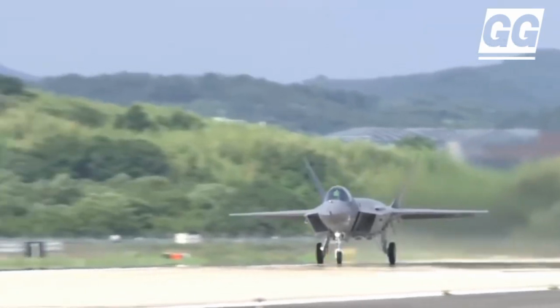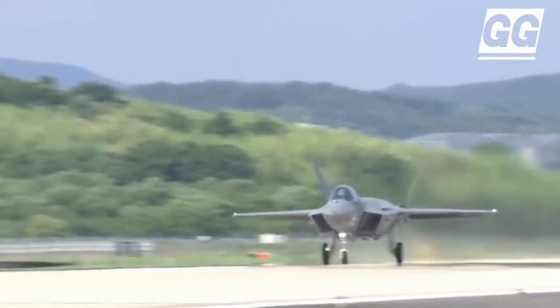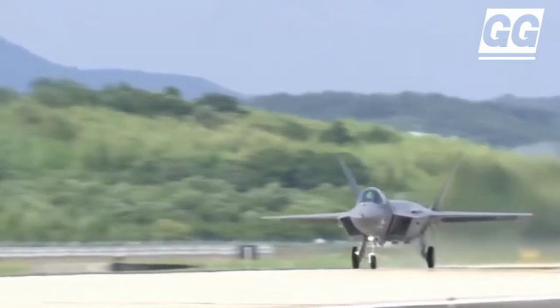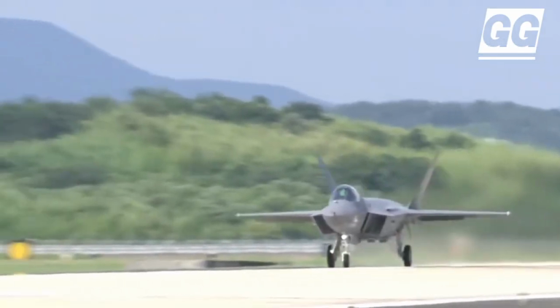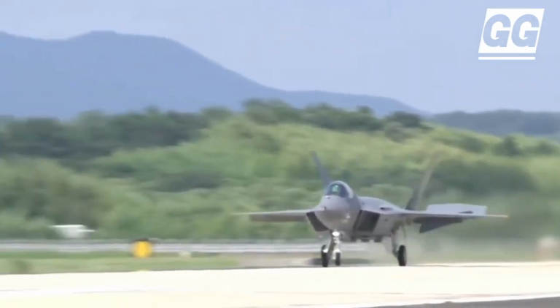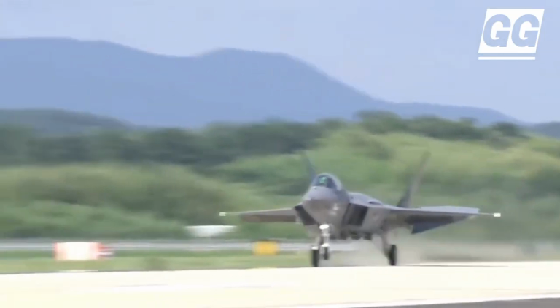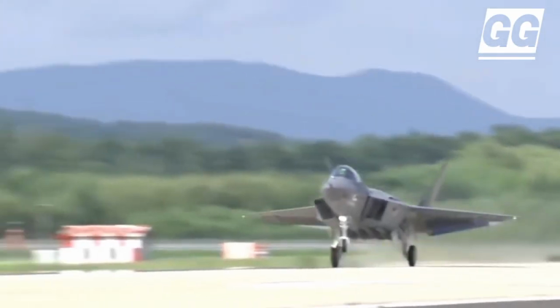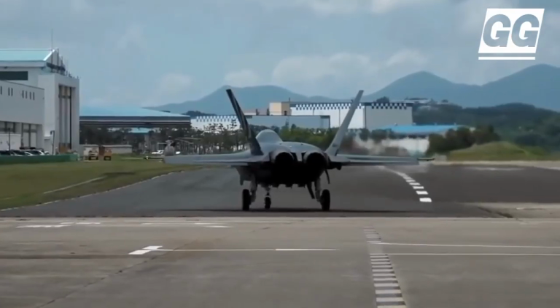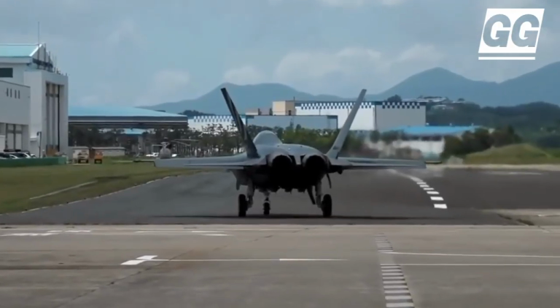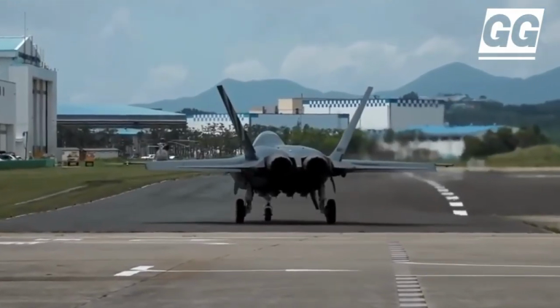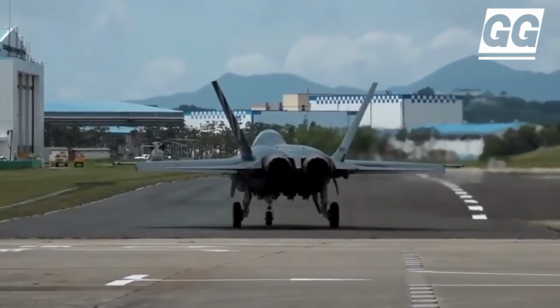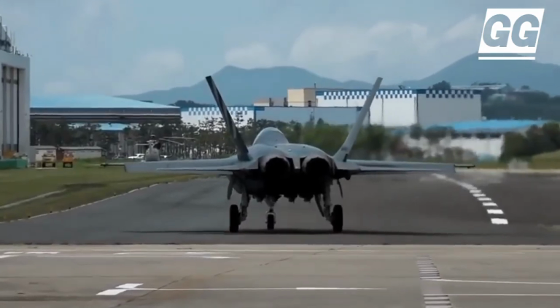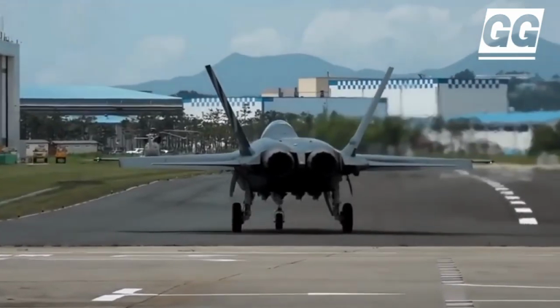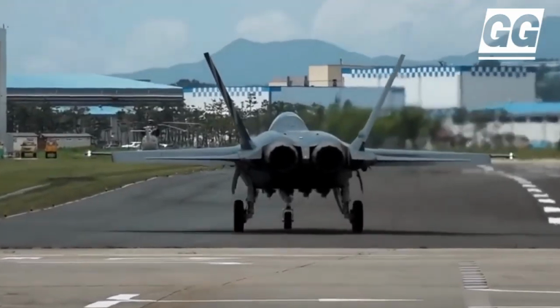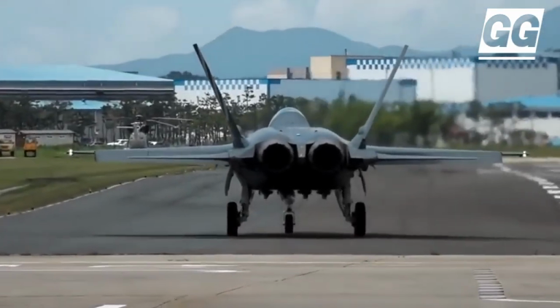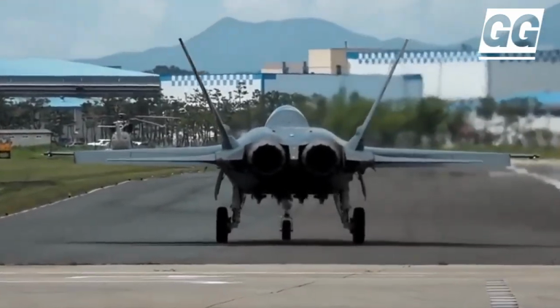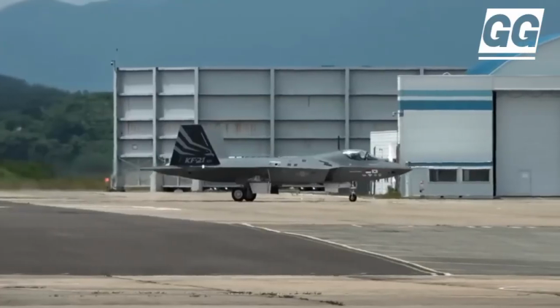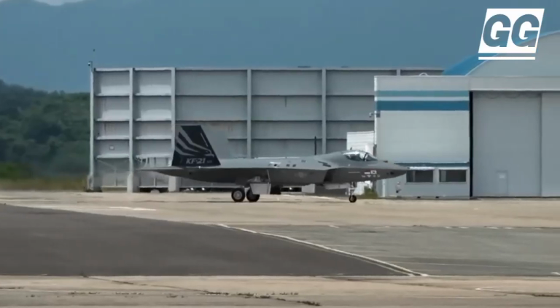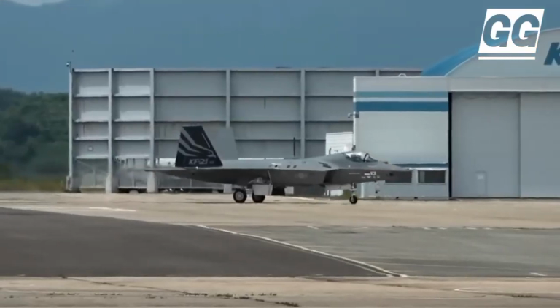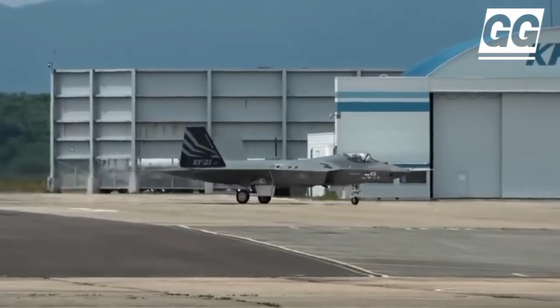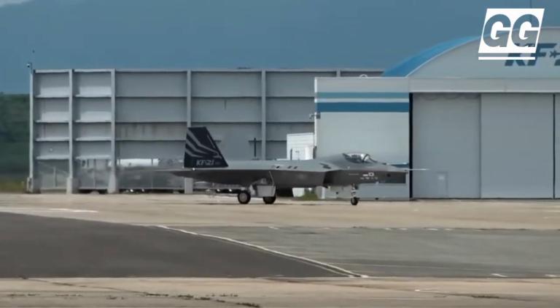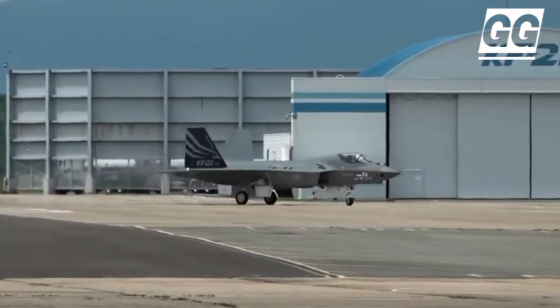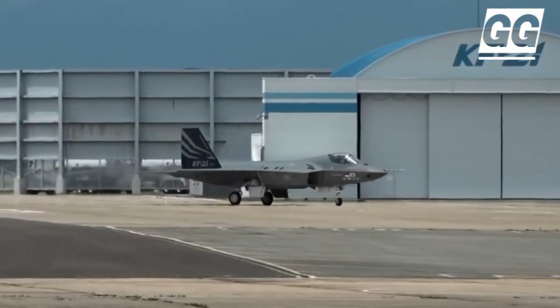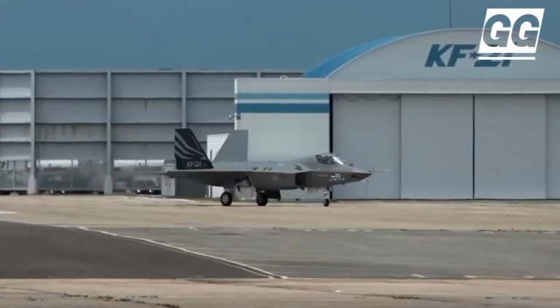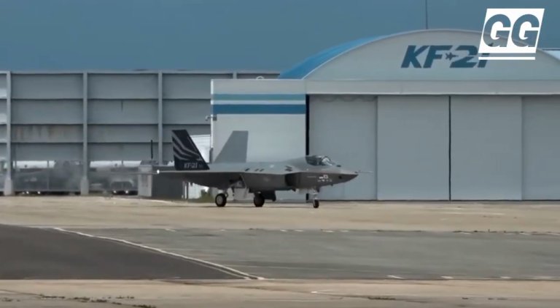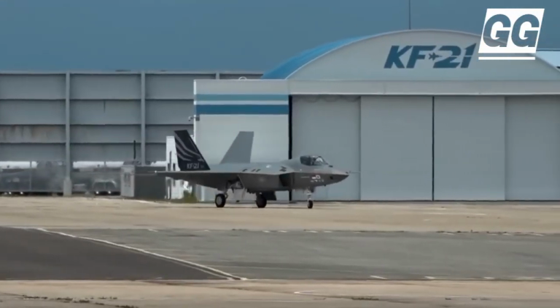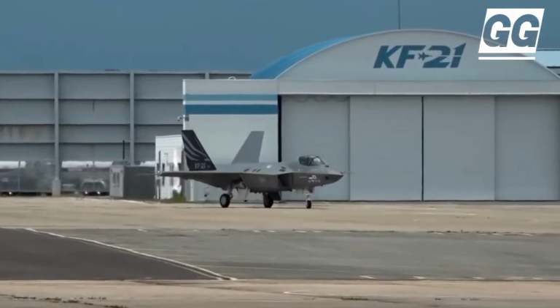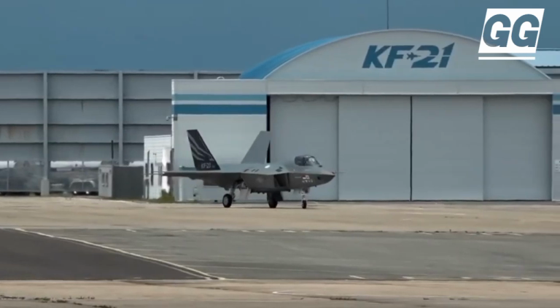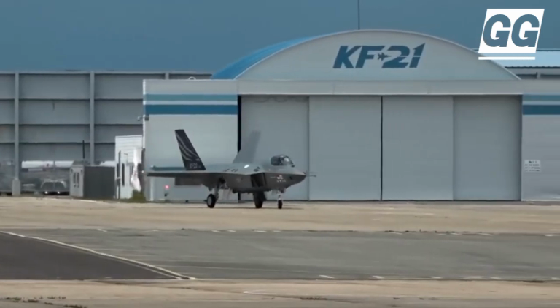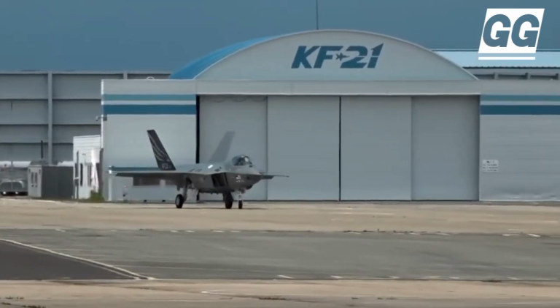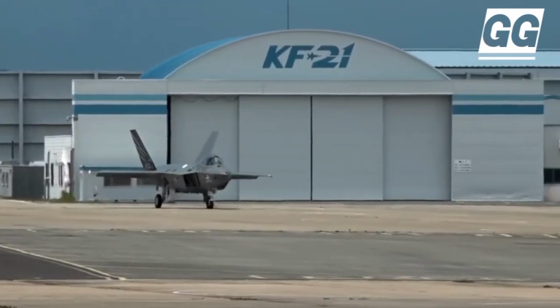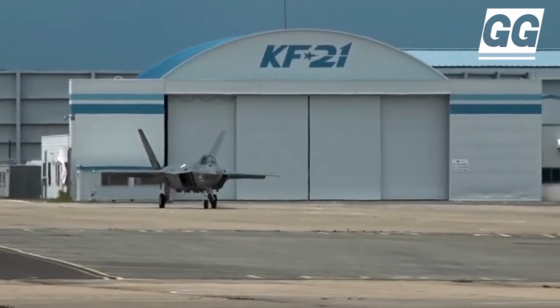The KF-21 program aims to enhance South Korea's self-reliance in defense manufacturing, reduce dependence on foreign suppliers, and expand its export potential for high-tech technologies.